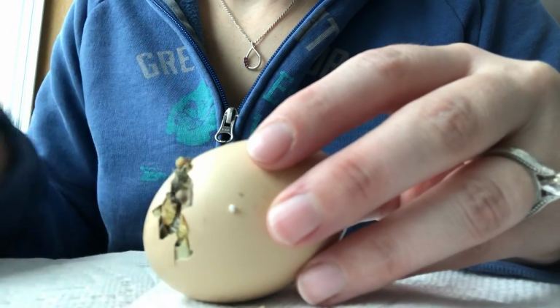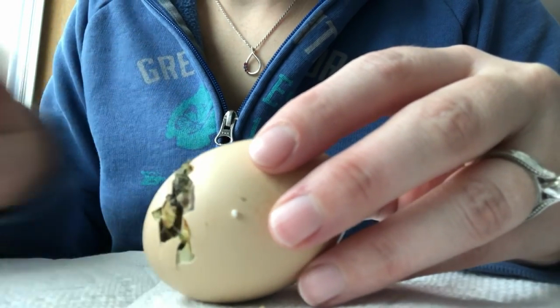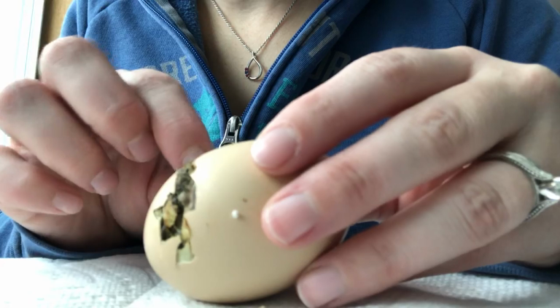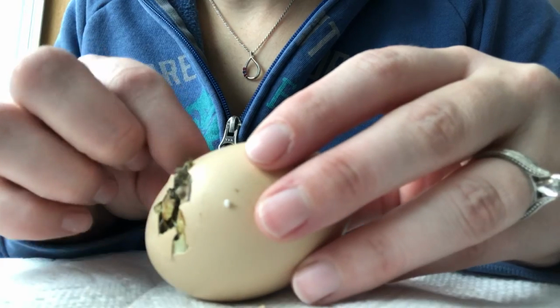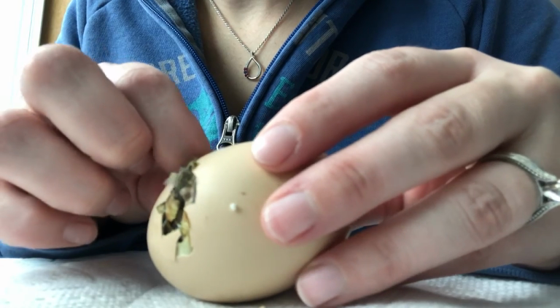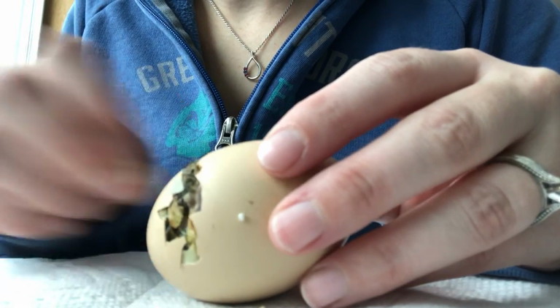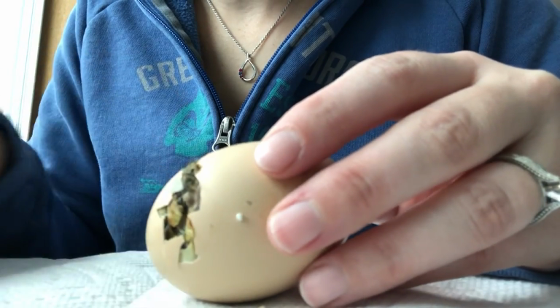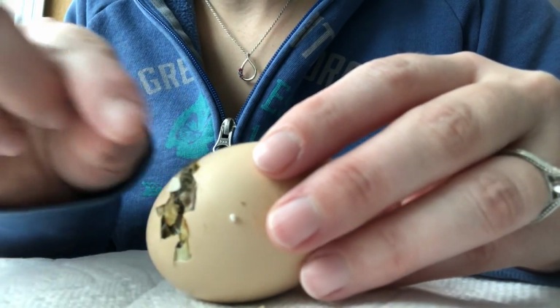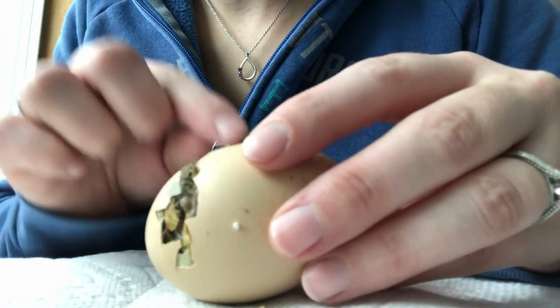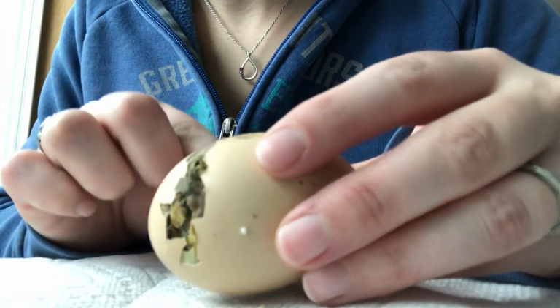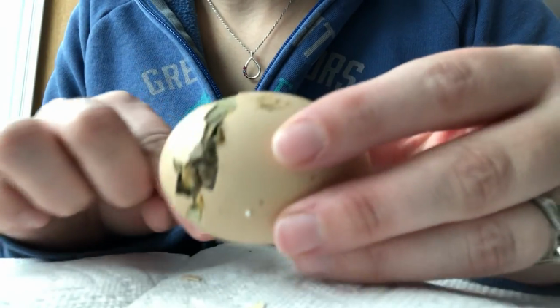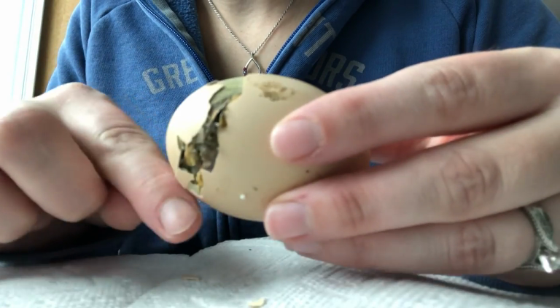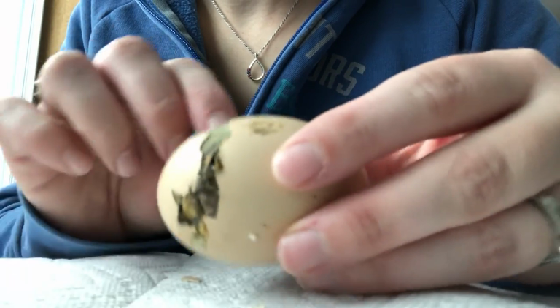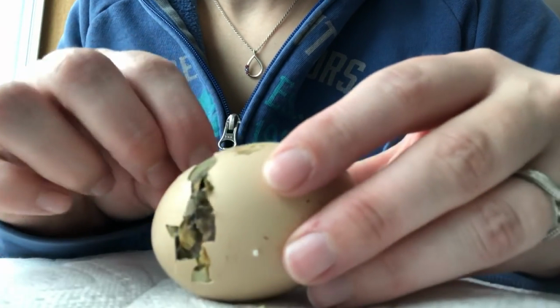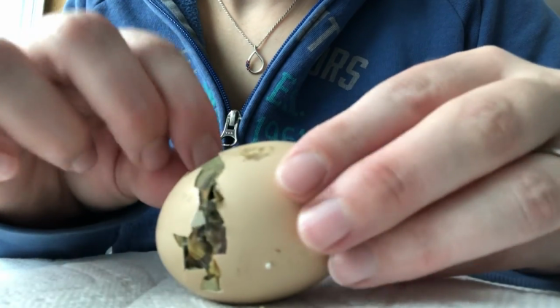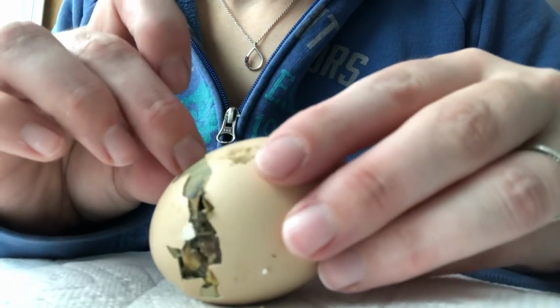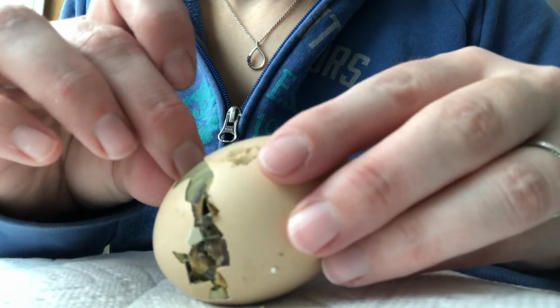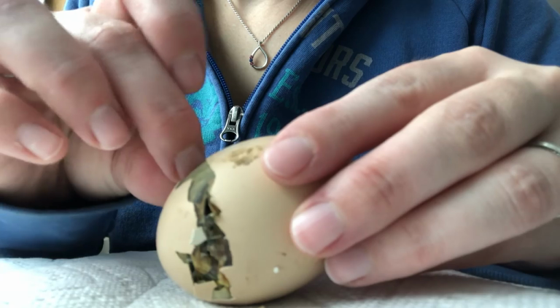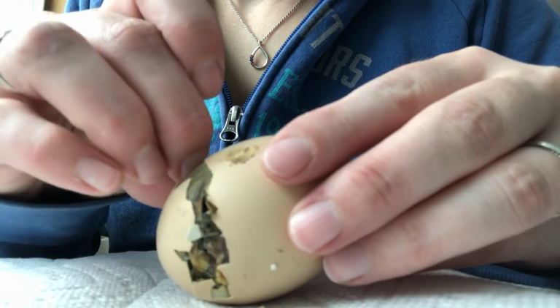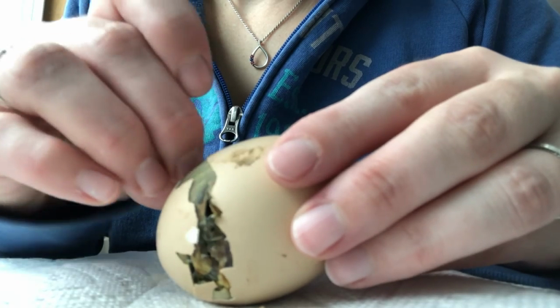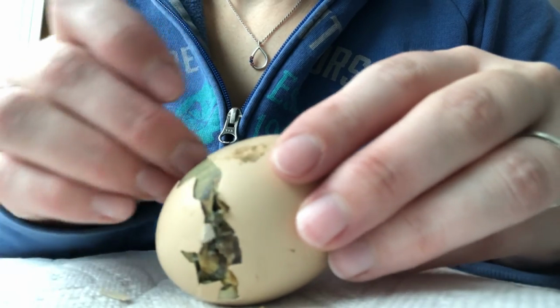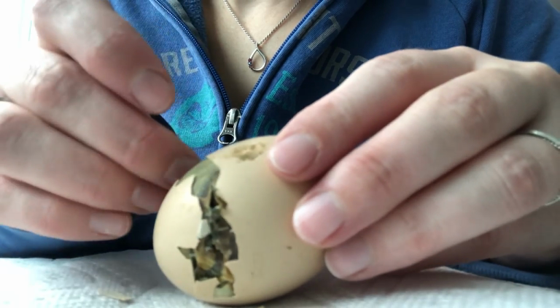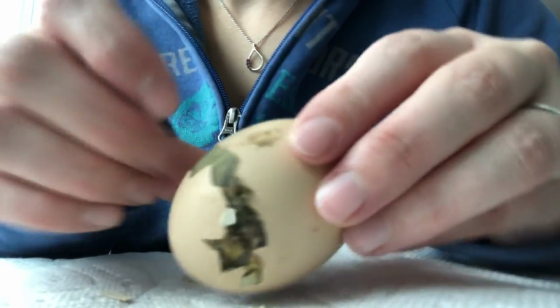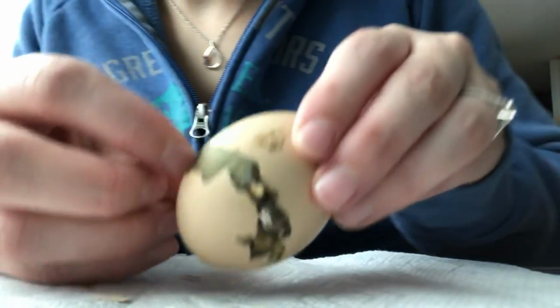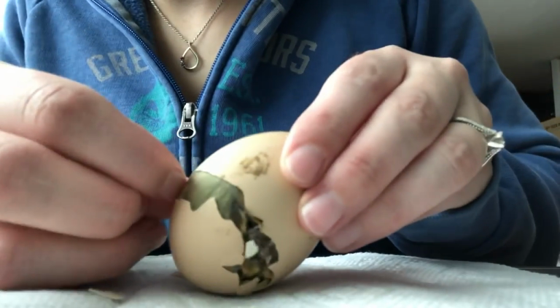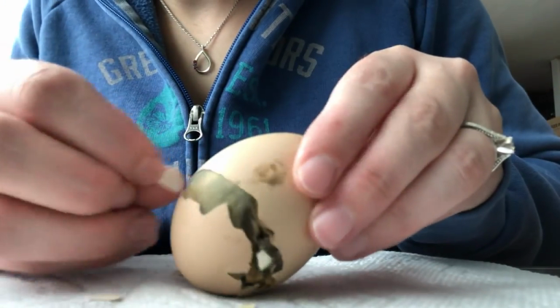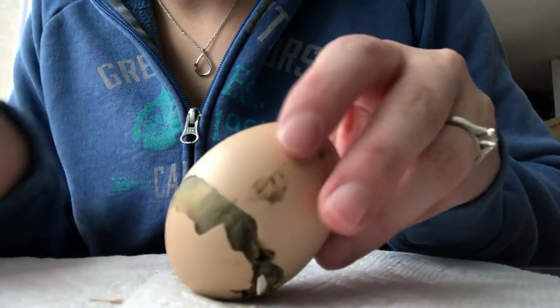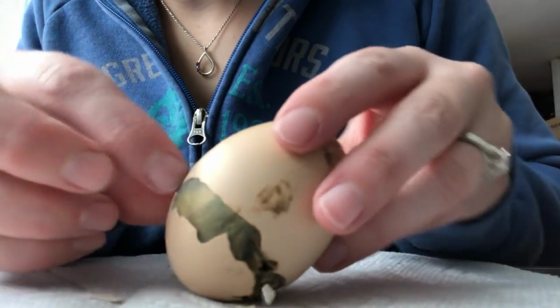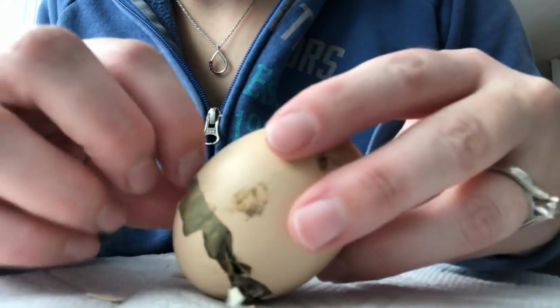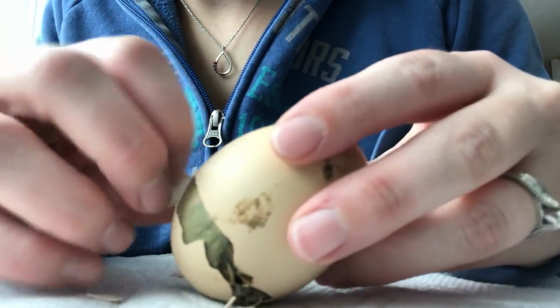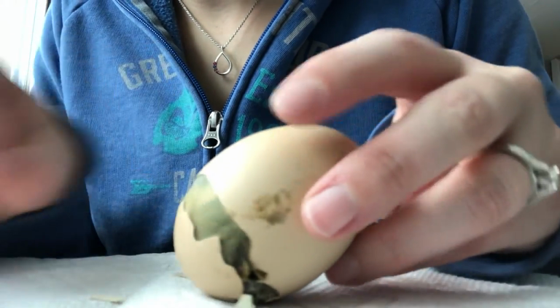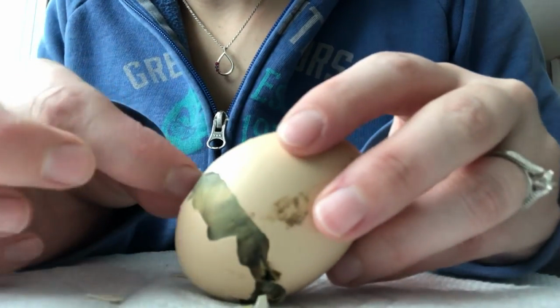If the membrane is dry they get stuck and they can't turn and zip around, so that's what I'm doing now — I'm just kind of picking away gently at the eggshell.